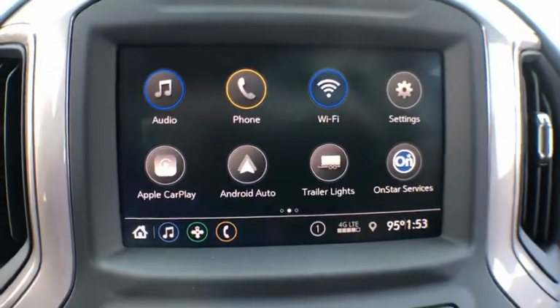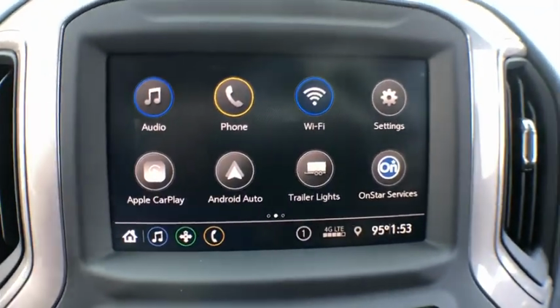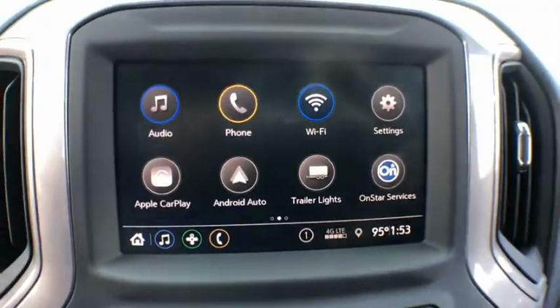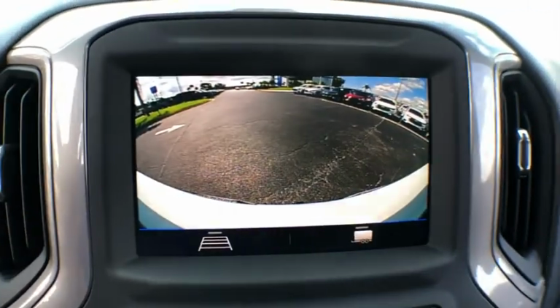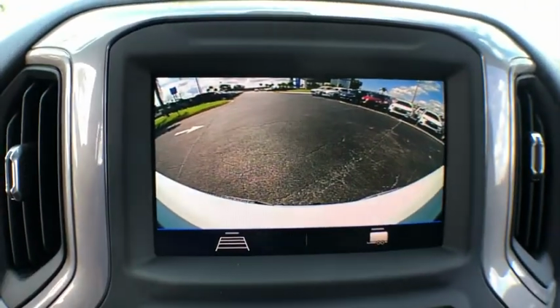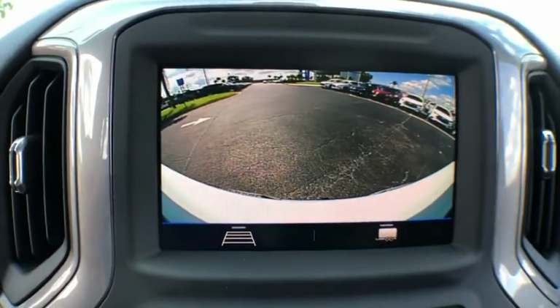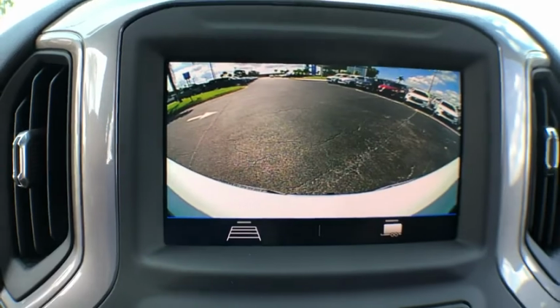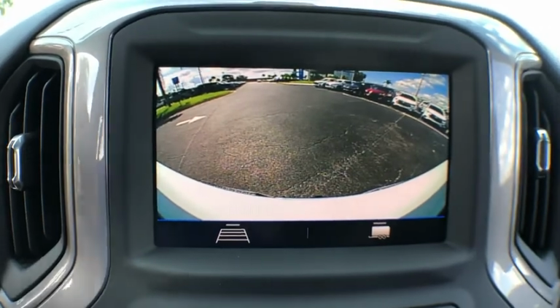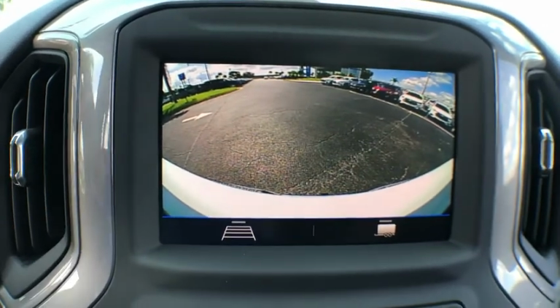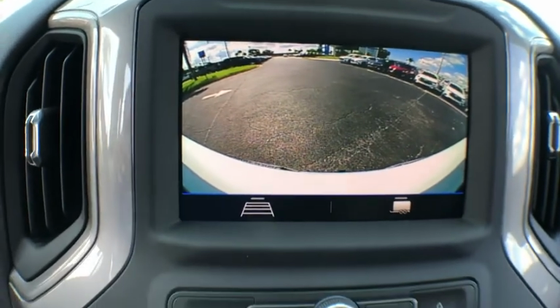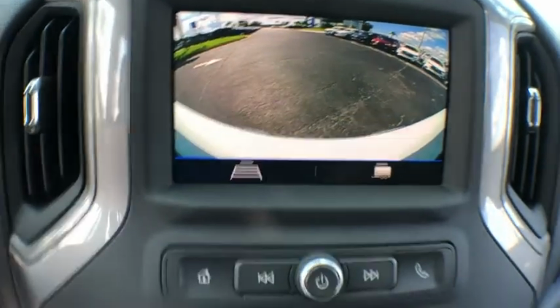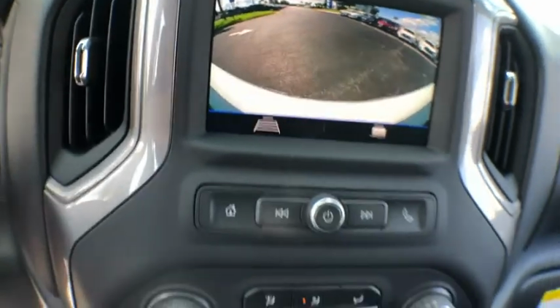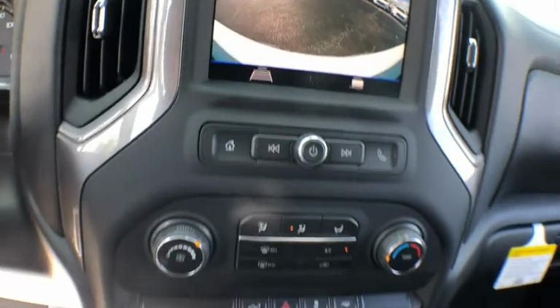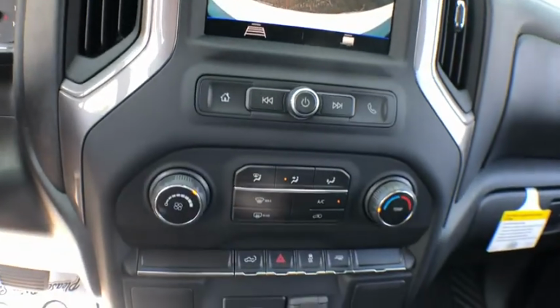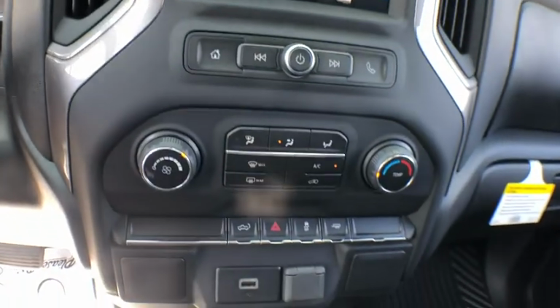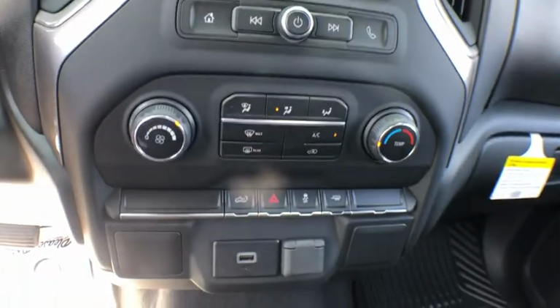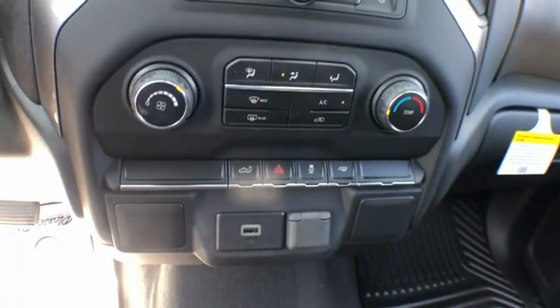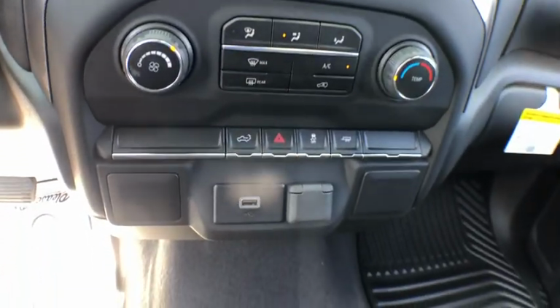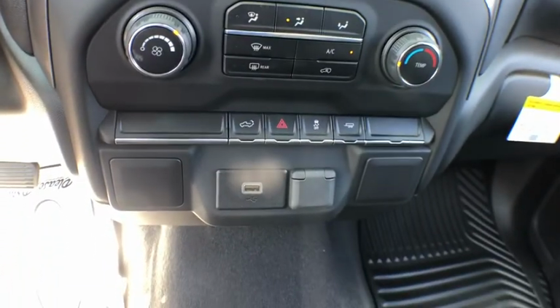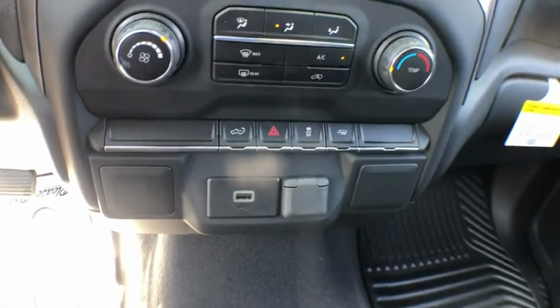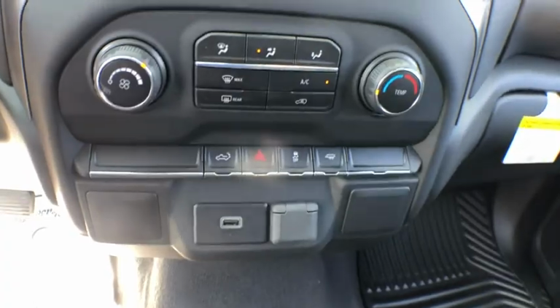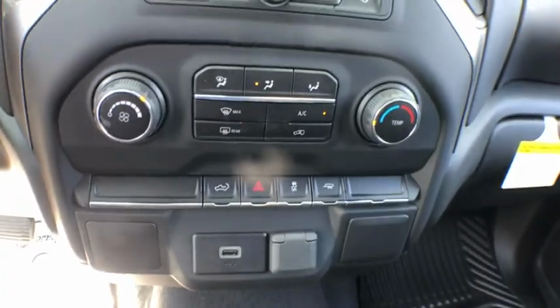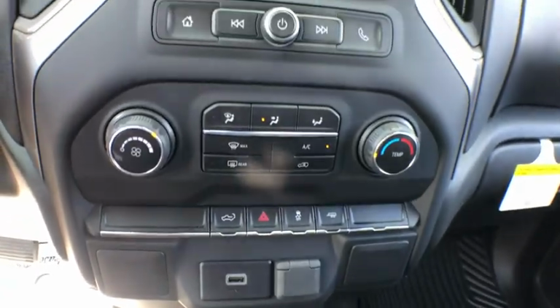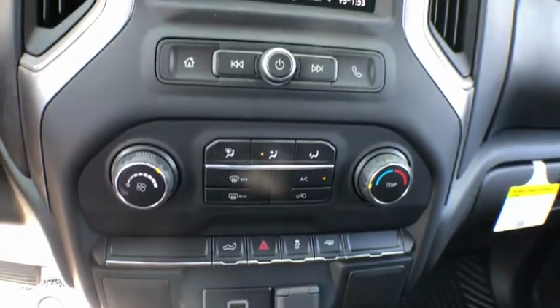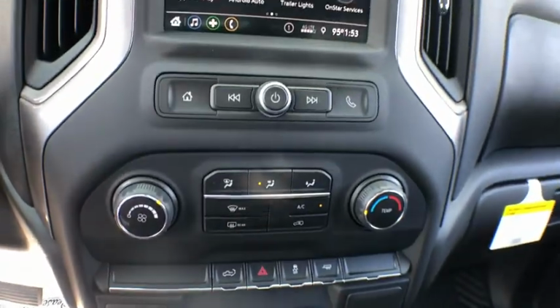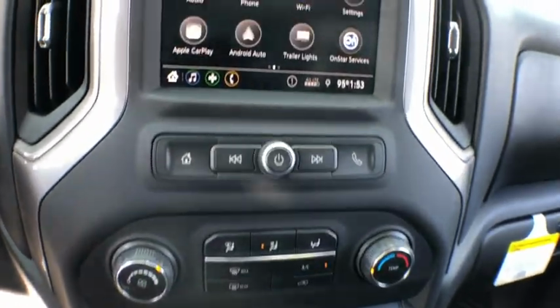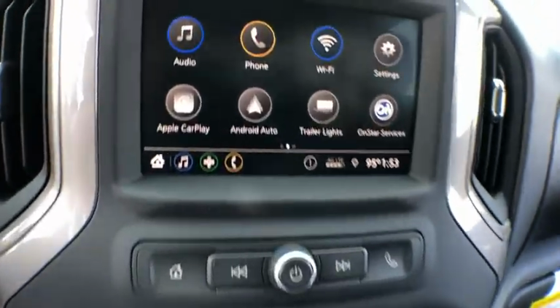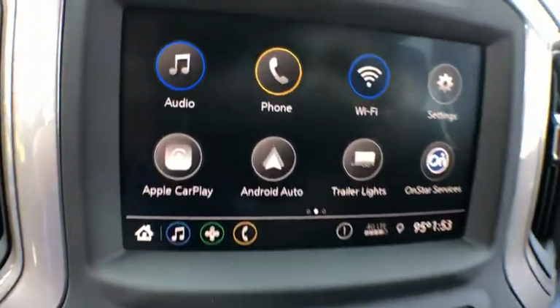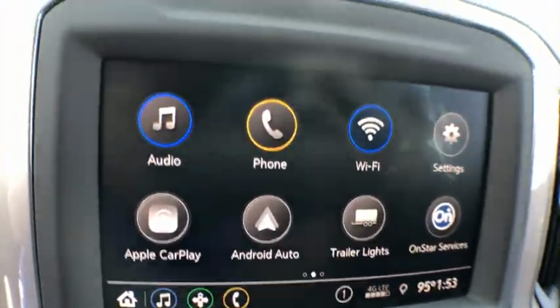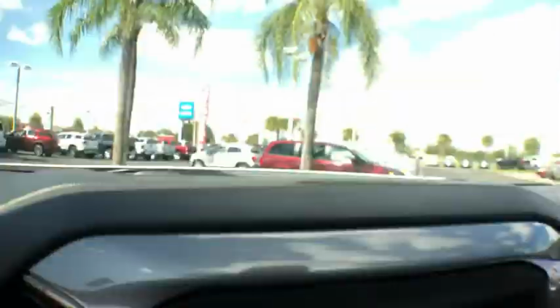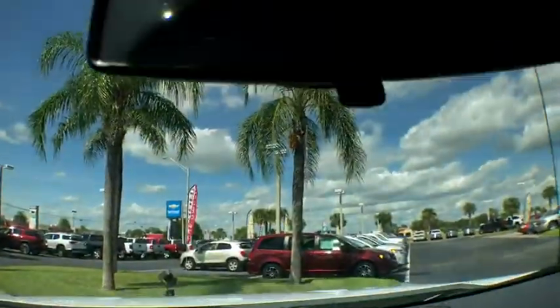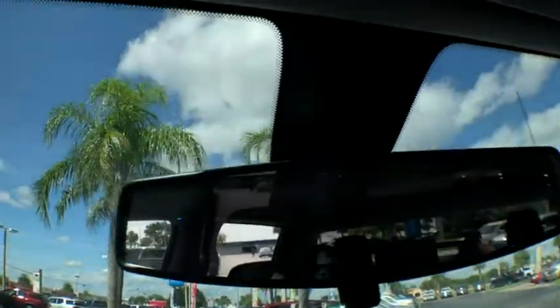Power door locks, trip computer, power windows, panic alarm, brake assist, tachometer, remote keyless entry, overhead console, front reading lamp, cloth seat trim, and driver vanity mirror.